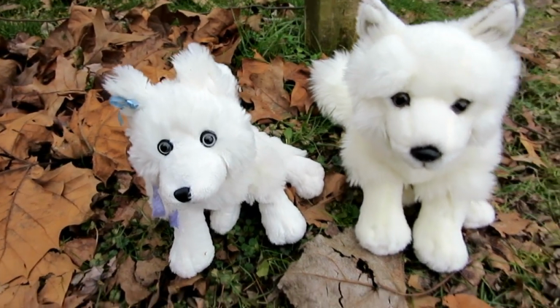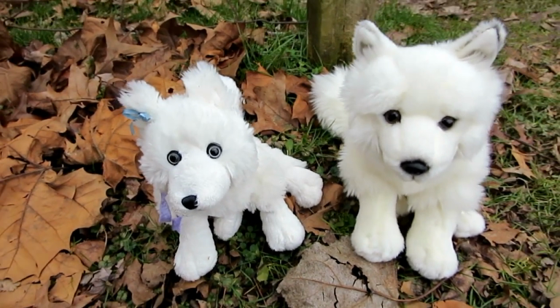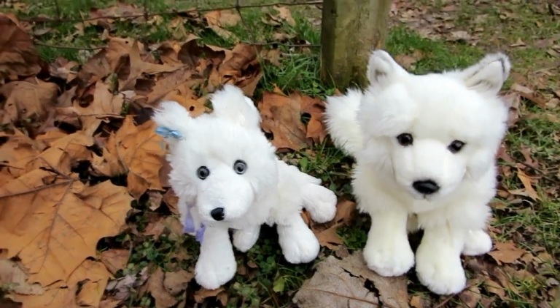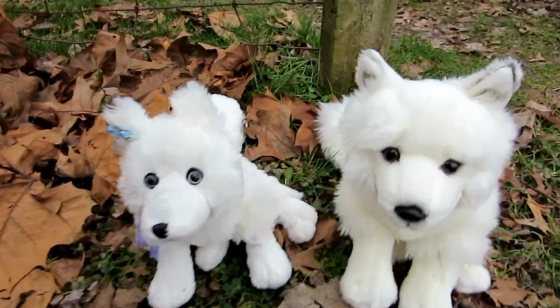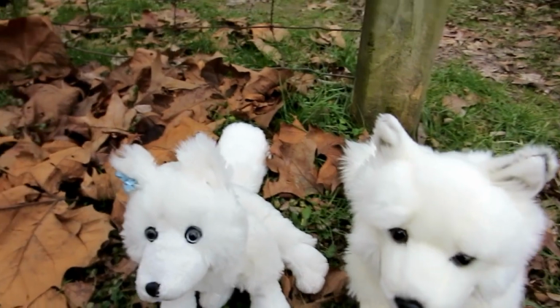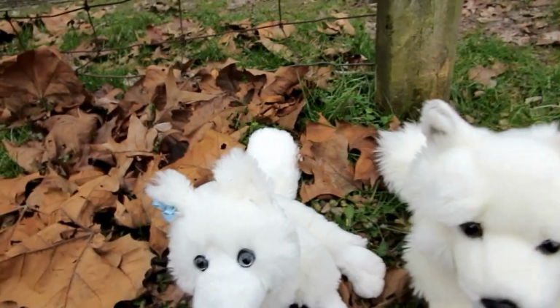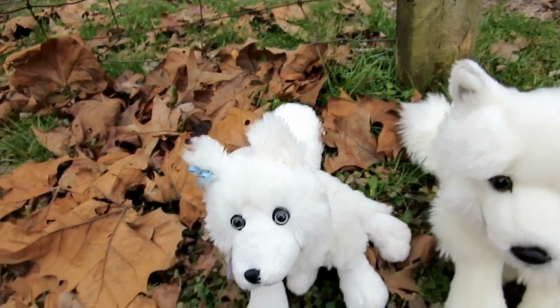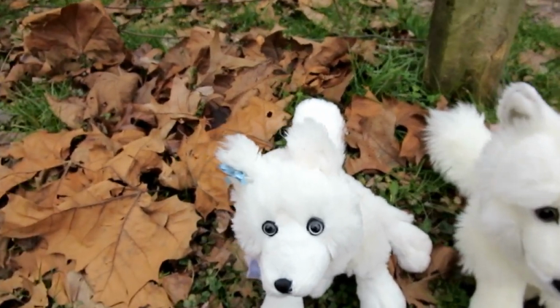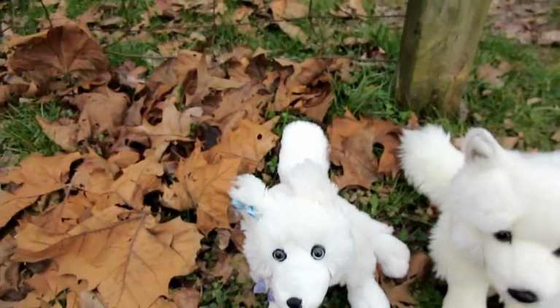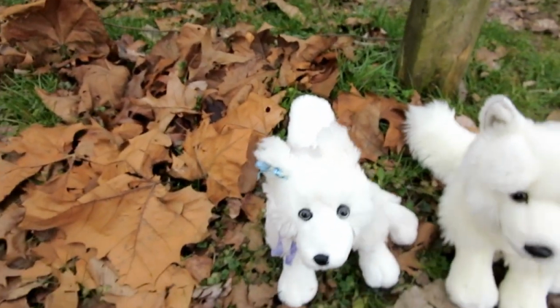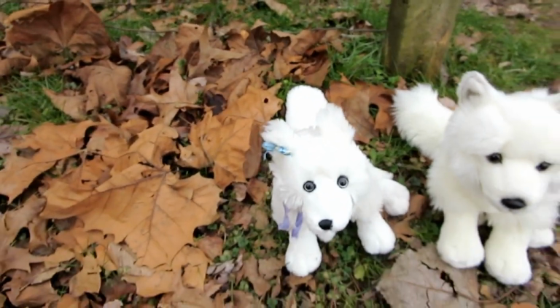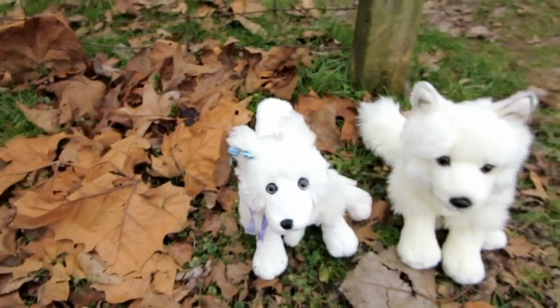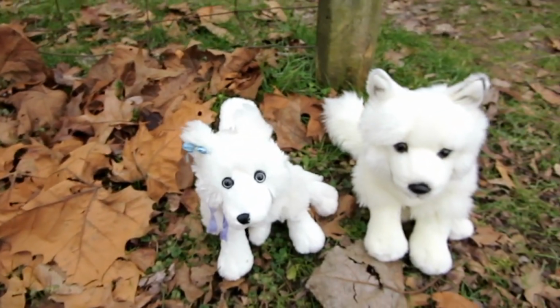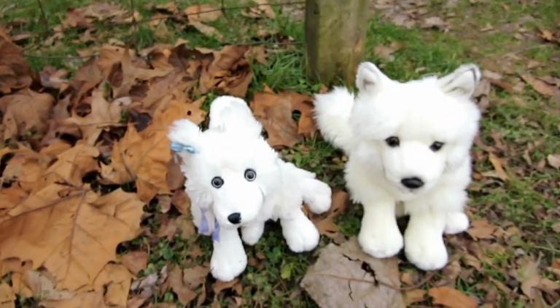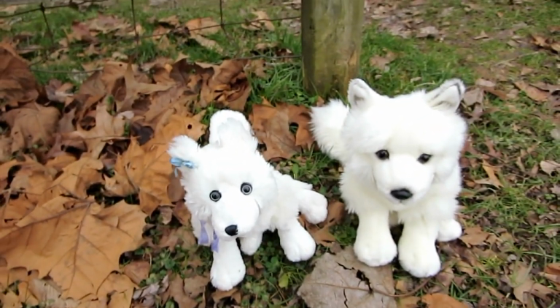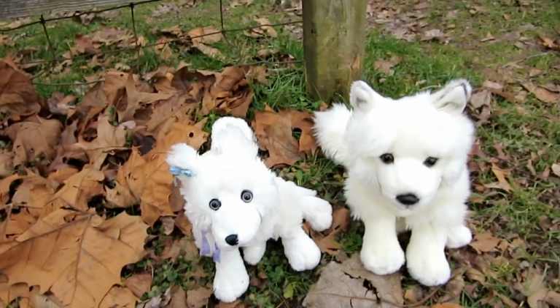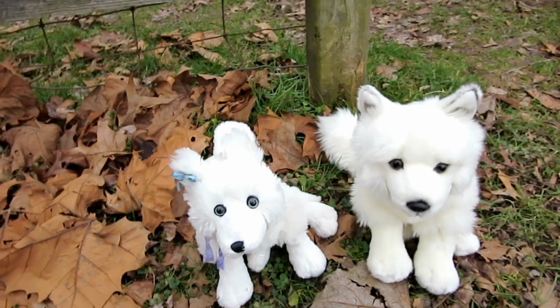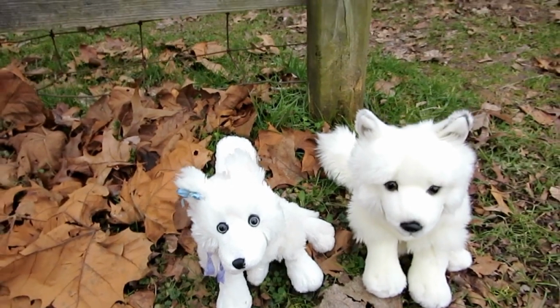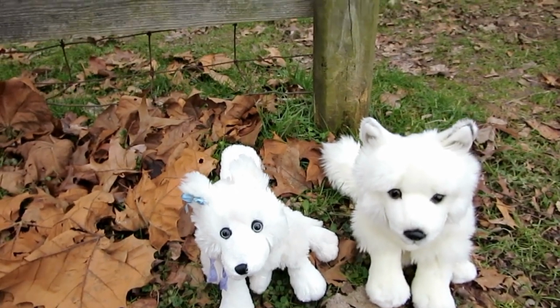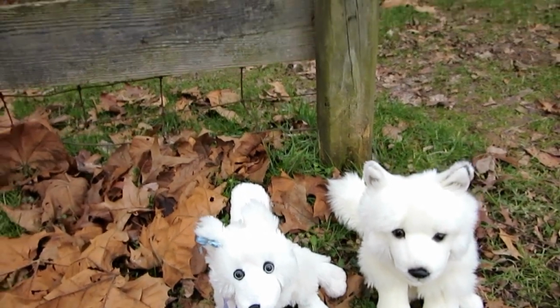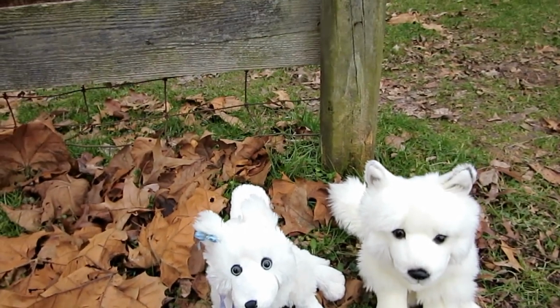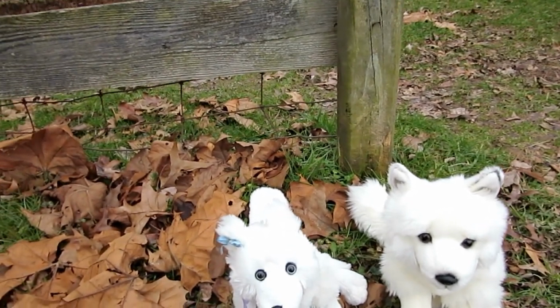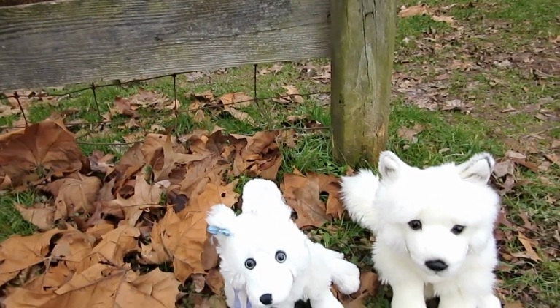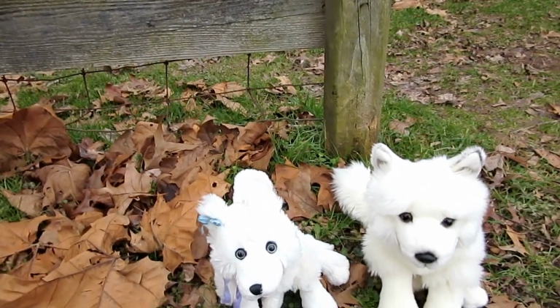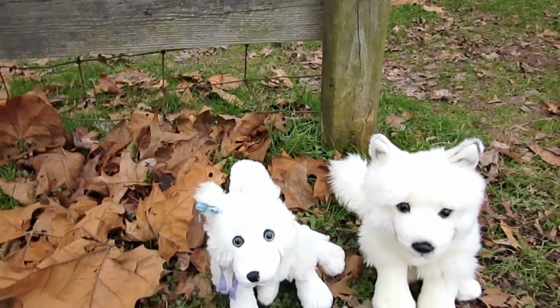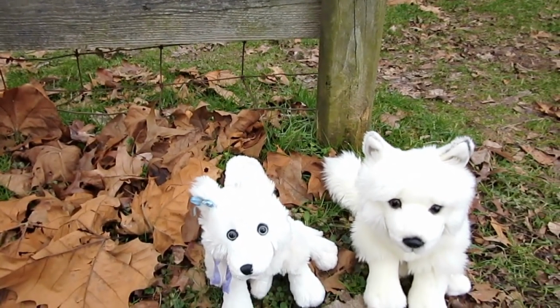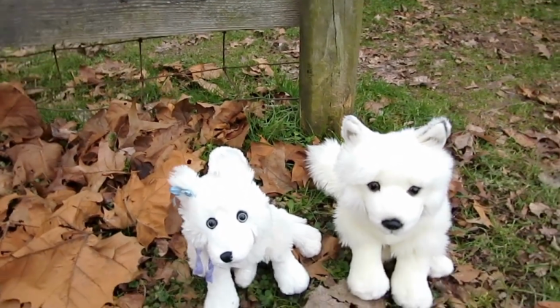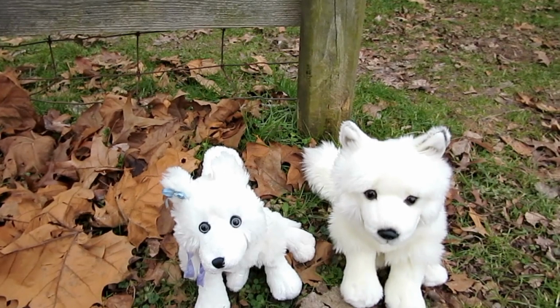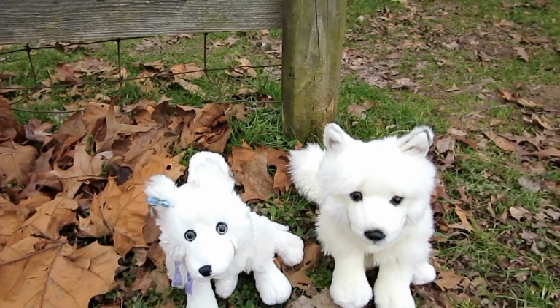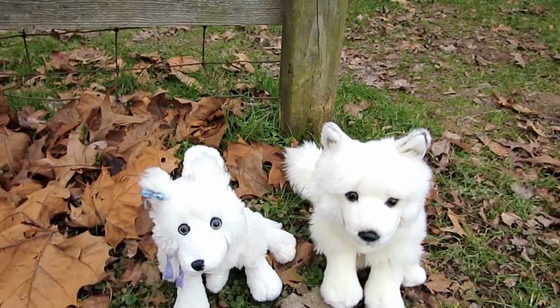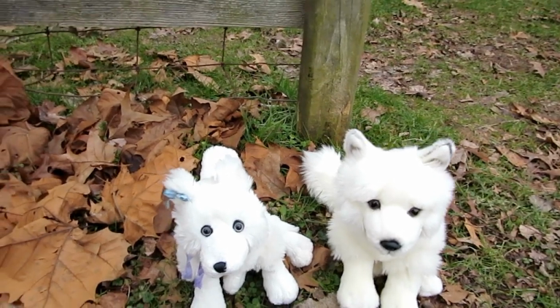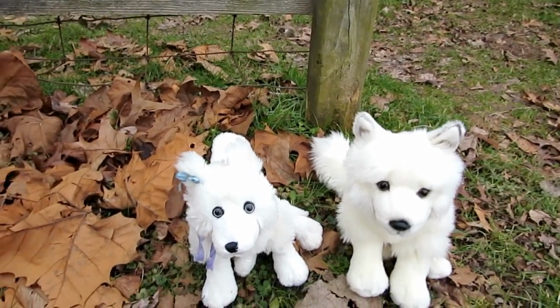Anyways, if you guys have a Webkinz and you want to request me to compare or review, please comment on the video — I link in the description down below. I'll see you guys in the next one.